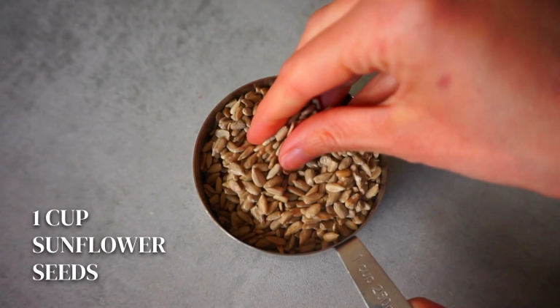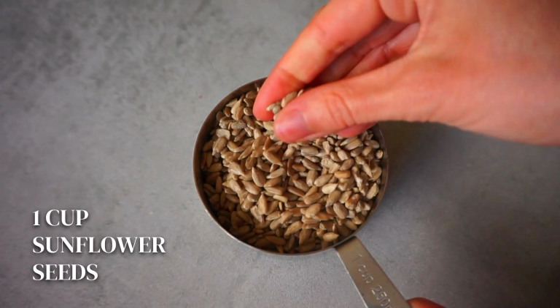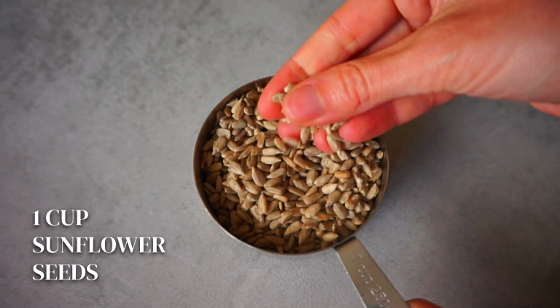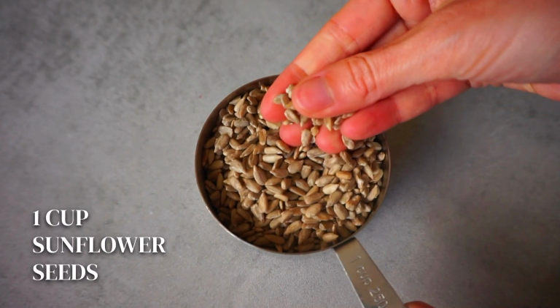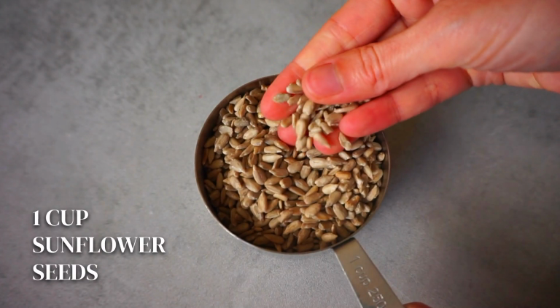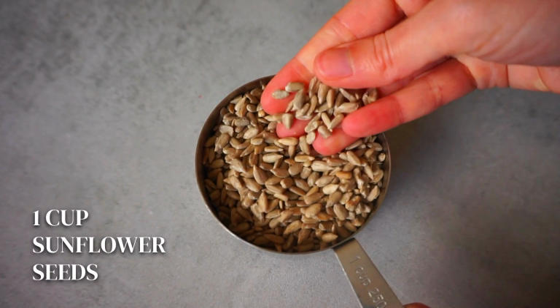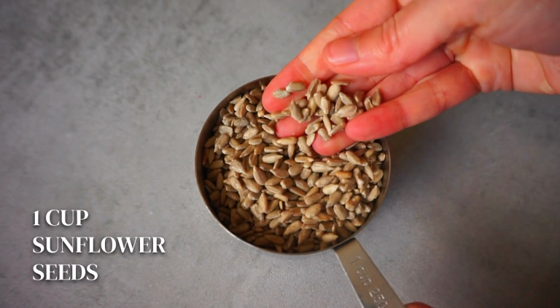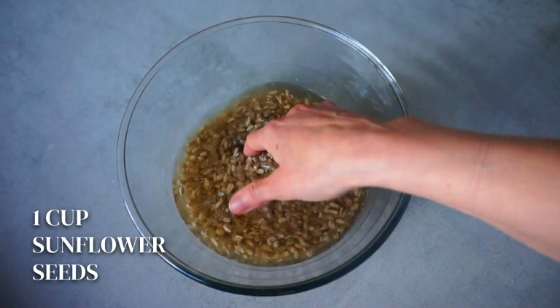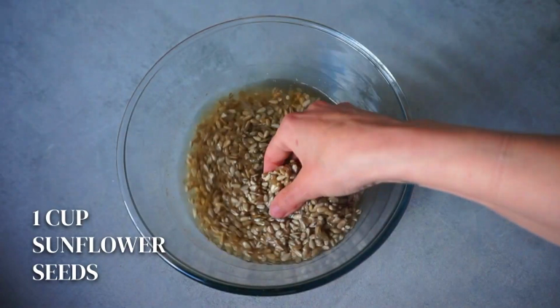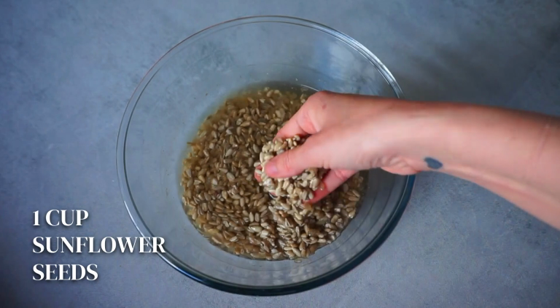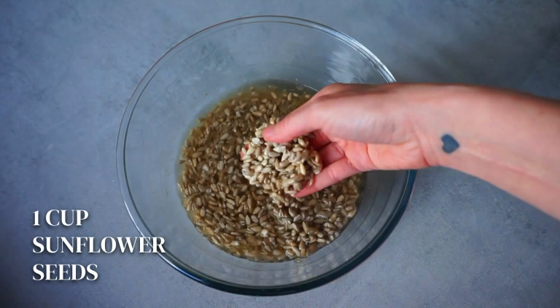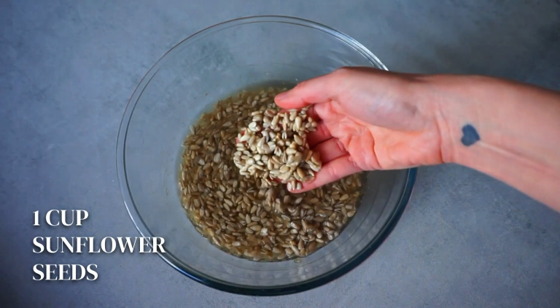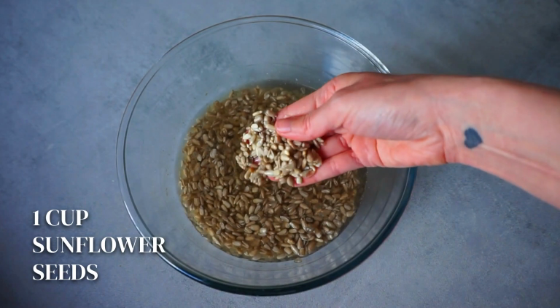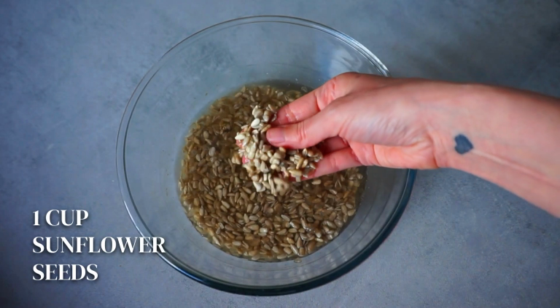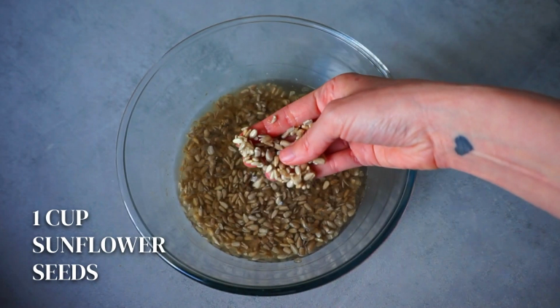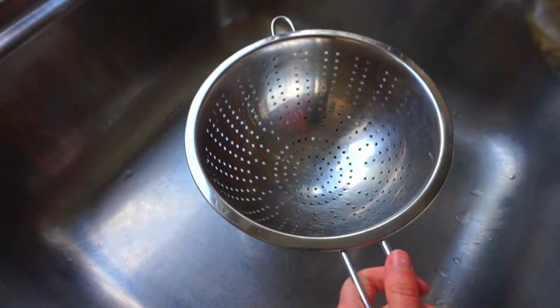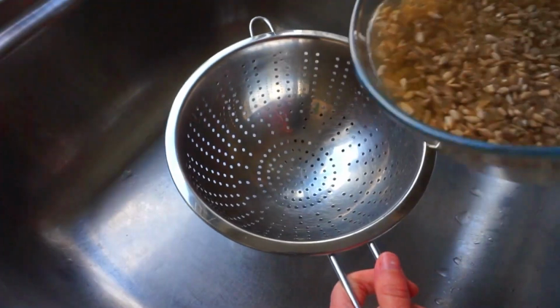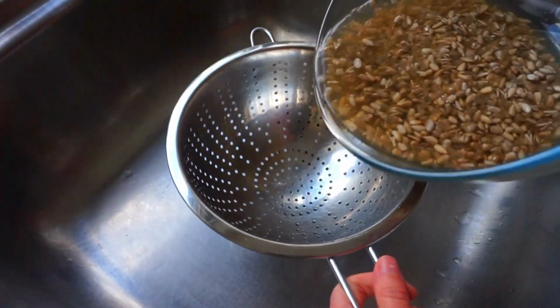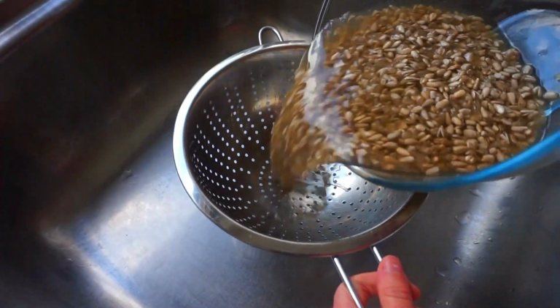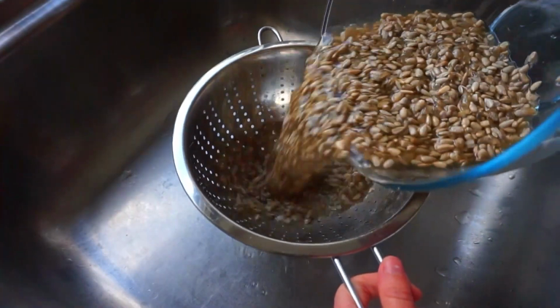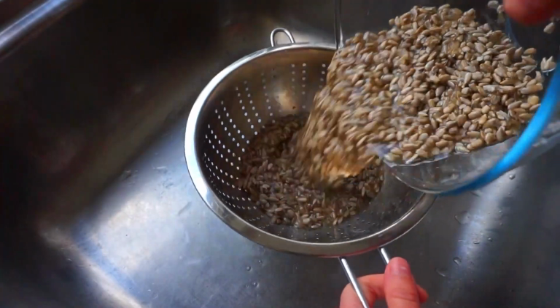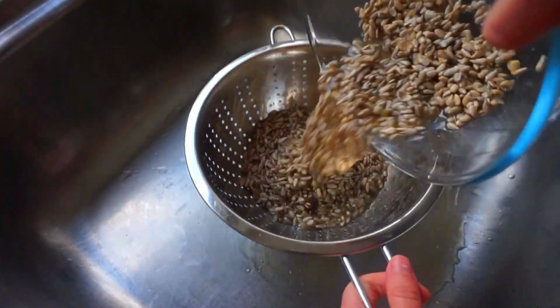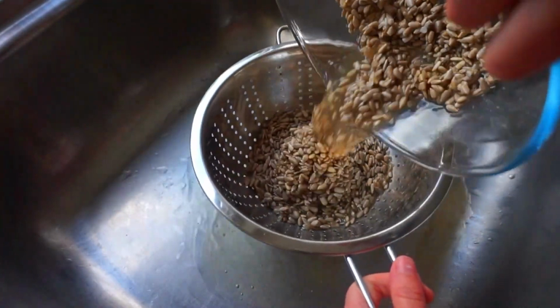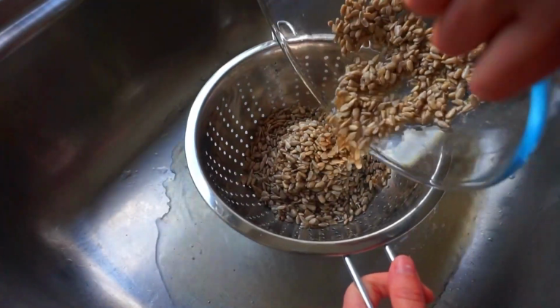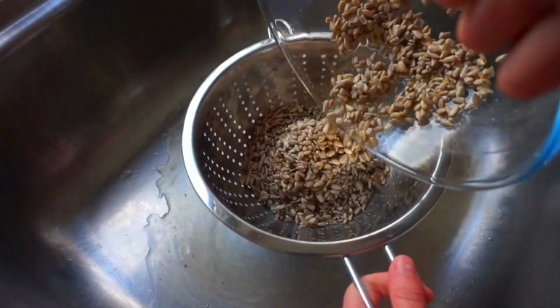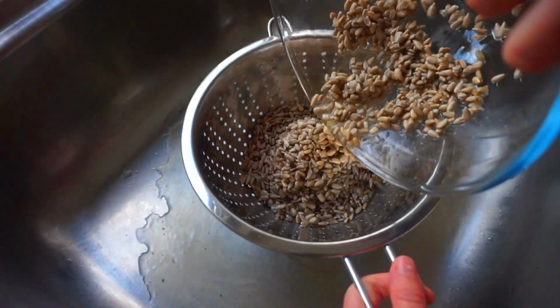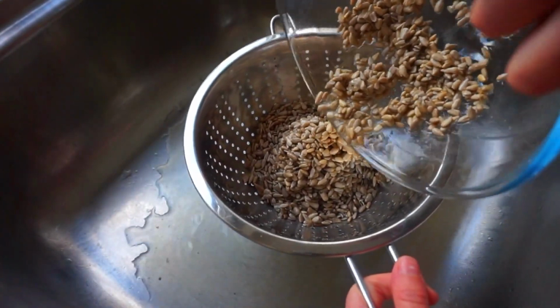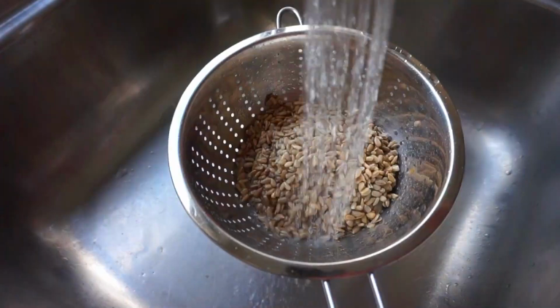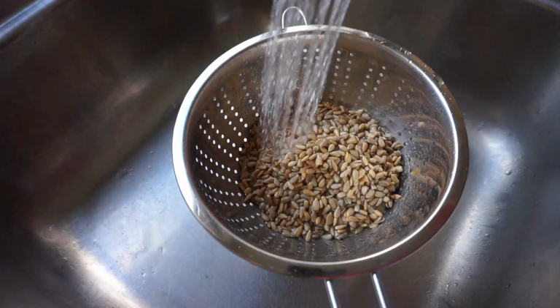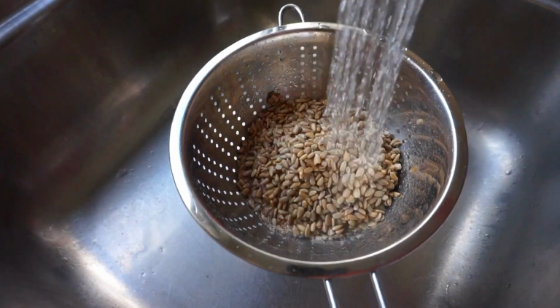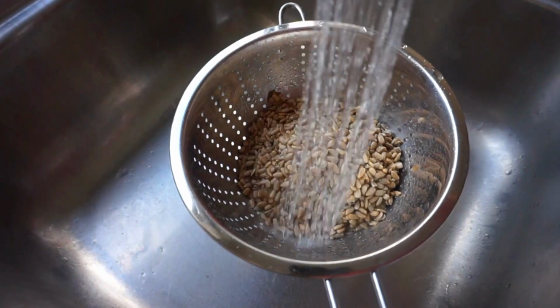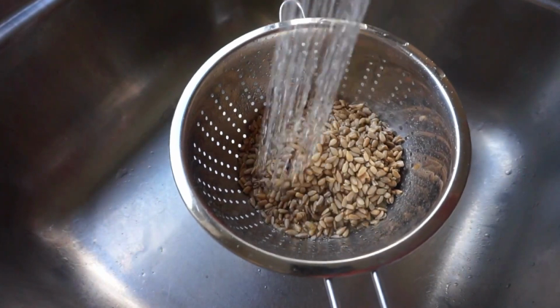To start, we need to soak one cup of raw sunflower seeds overnight. Make sure you soak them for at least 12 hours, as it helps to improve our cheese texture.